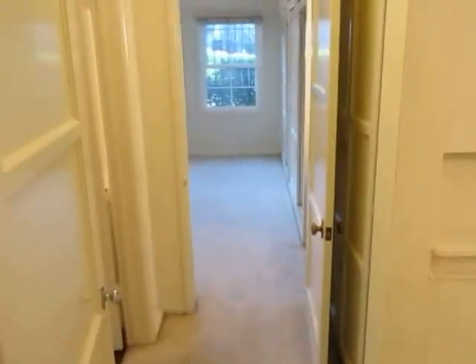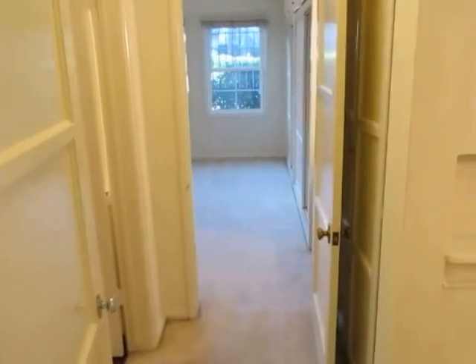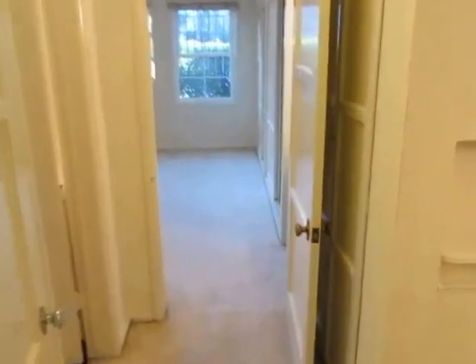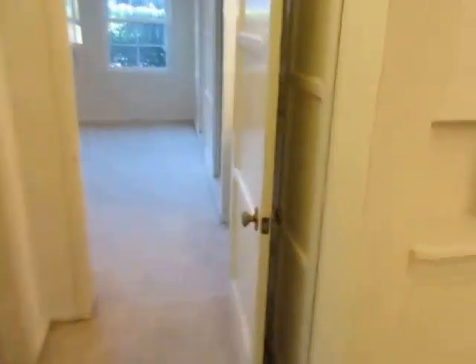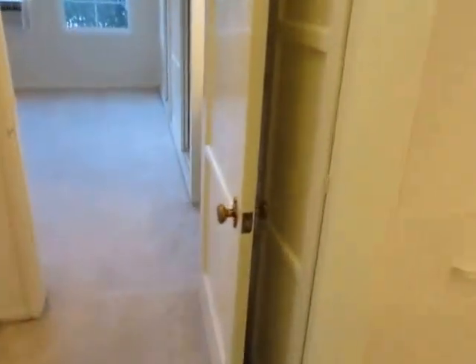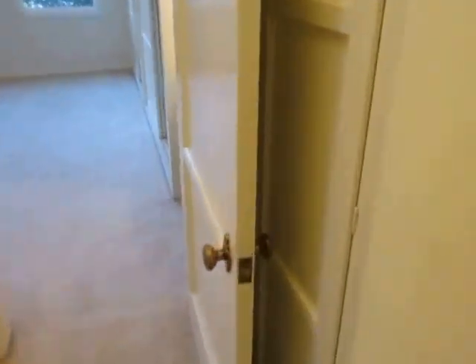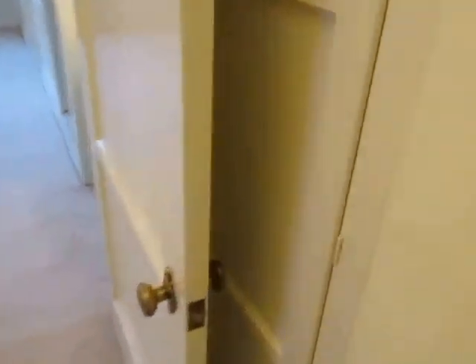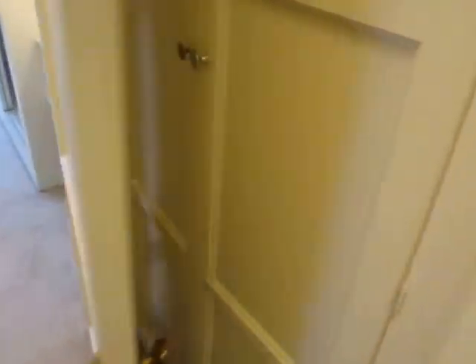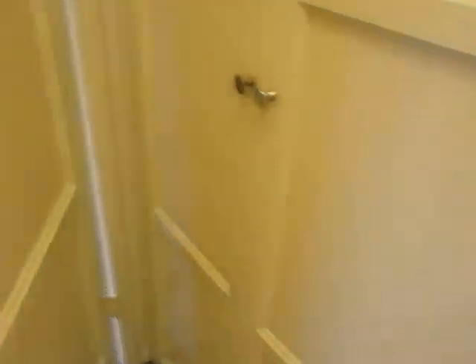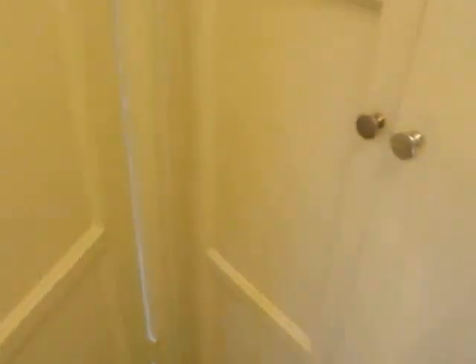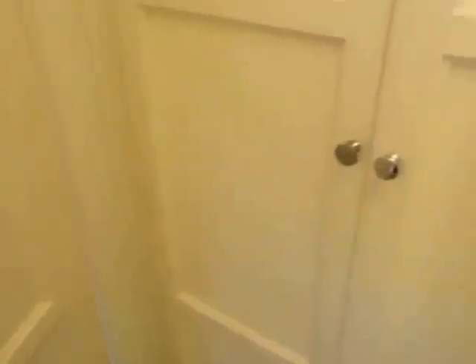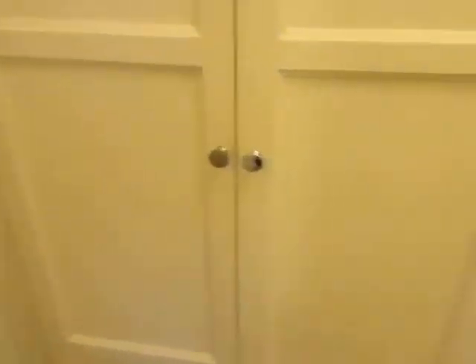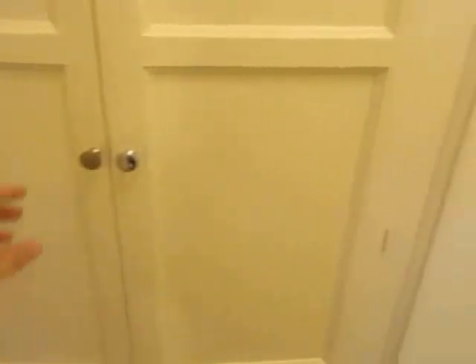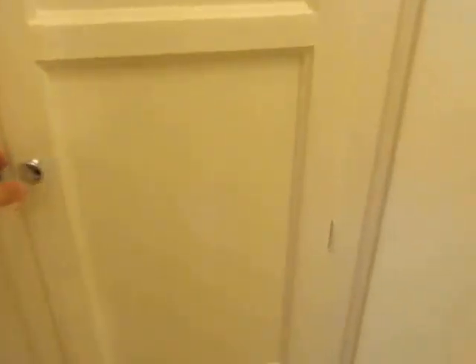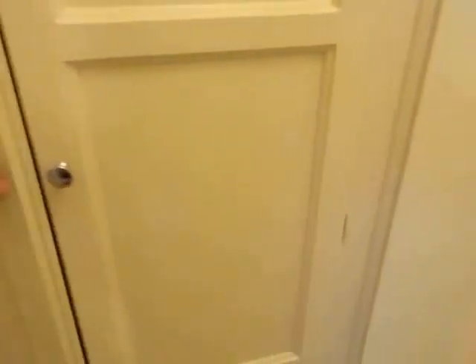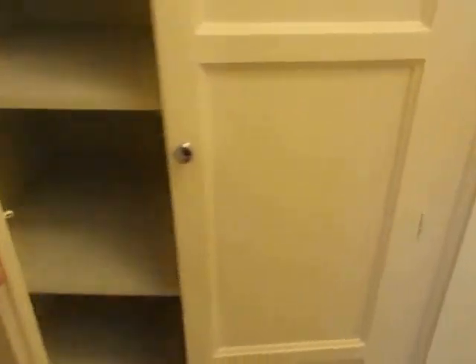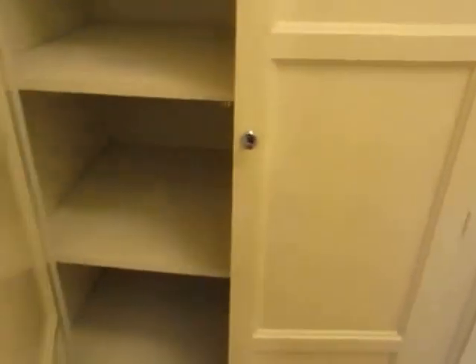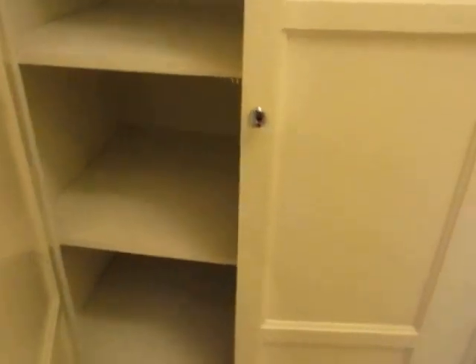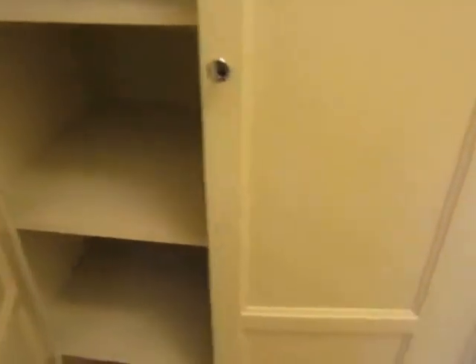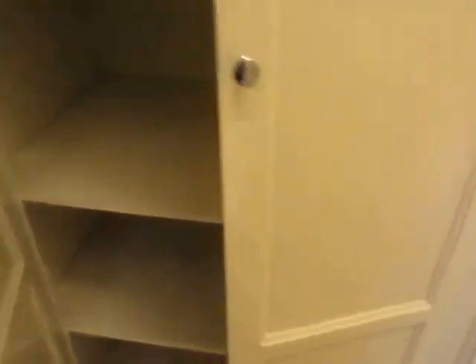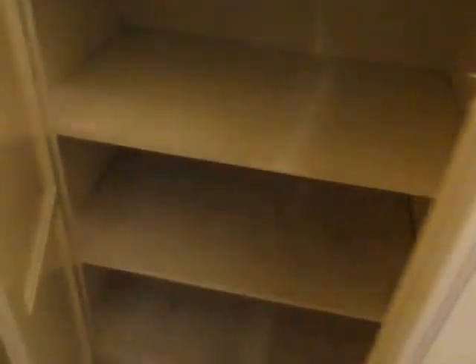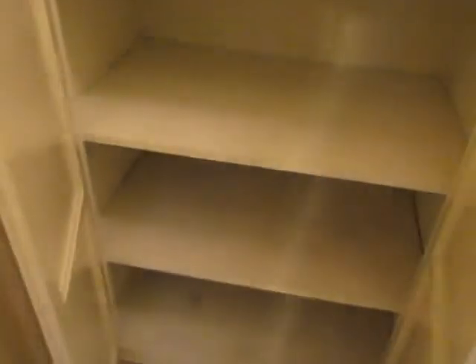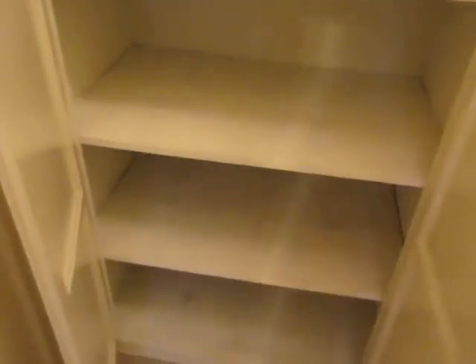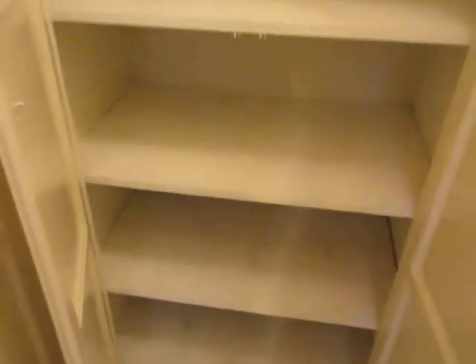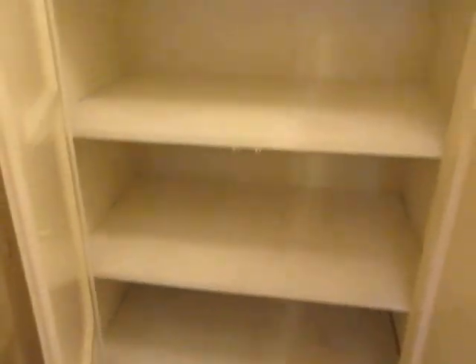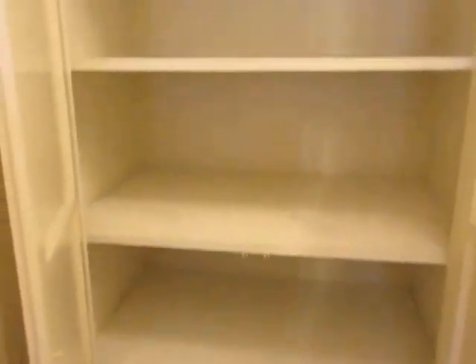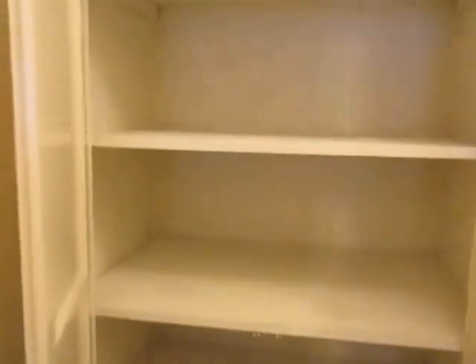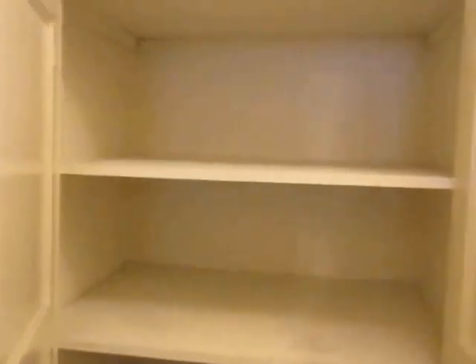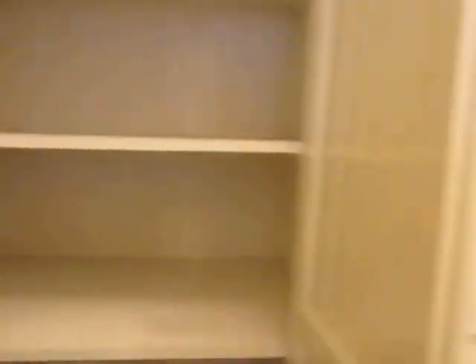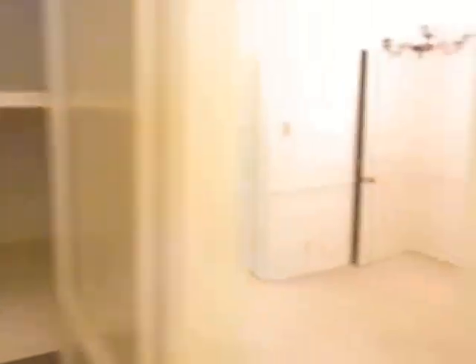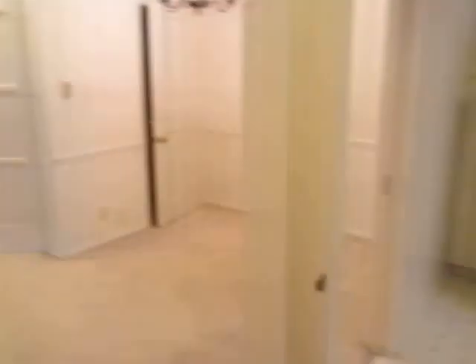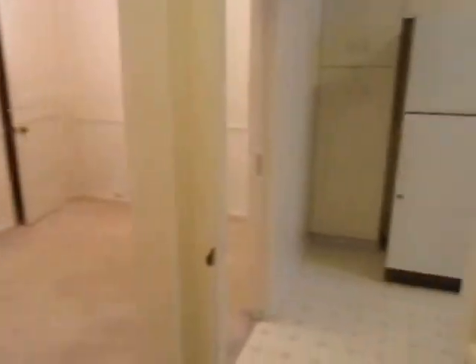In the hallway here we have even more closet and storage space. Really everywhere you look in this unit there's just more closet space.